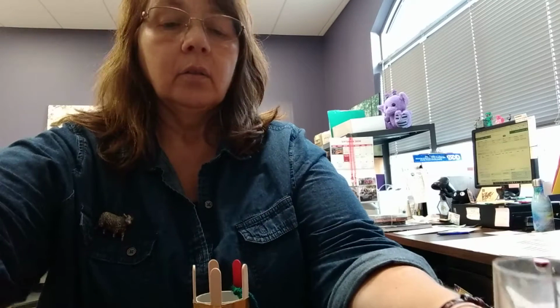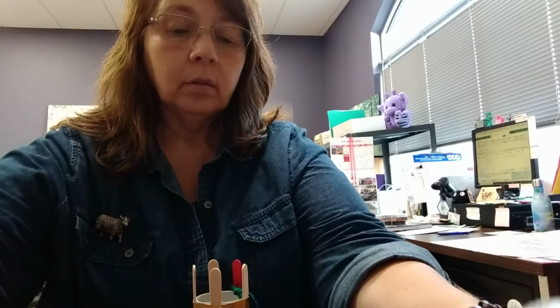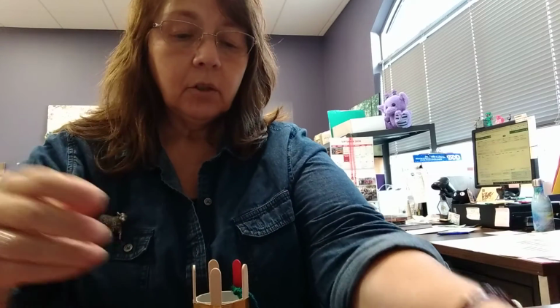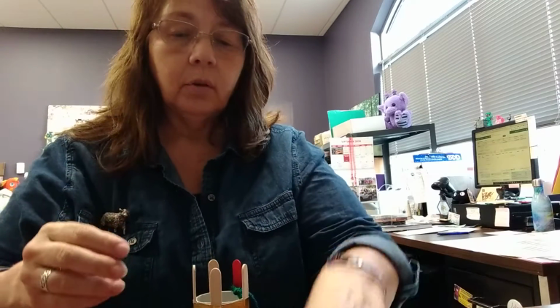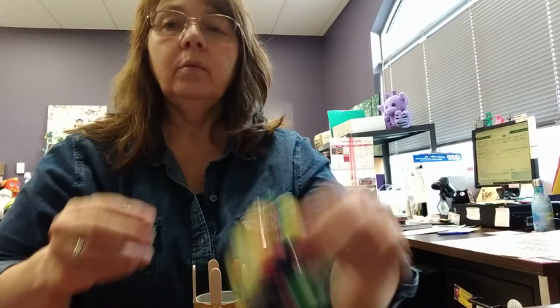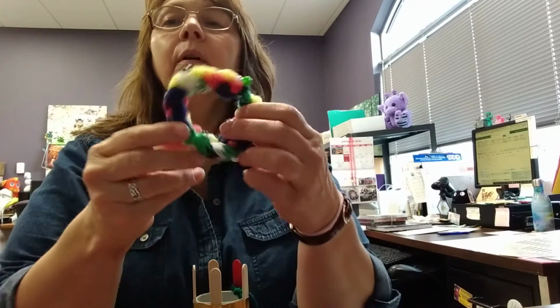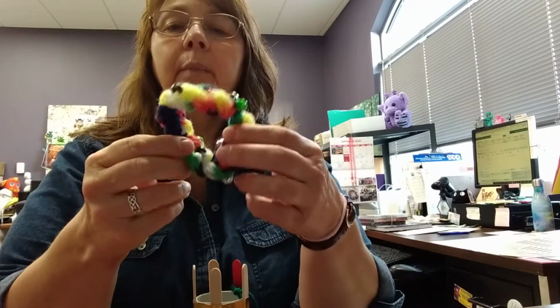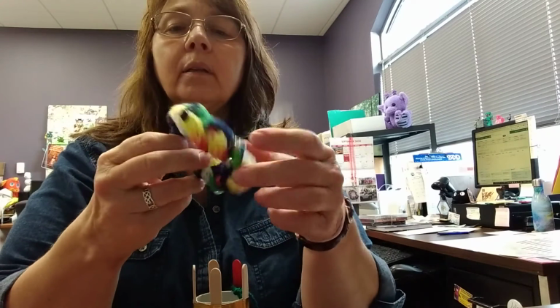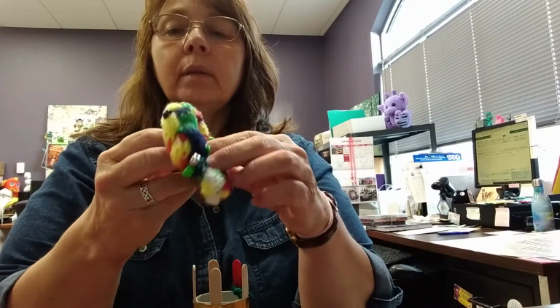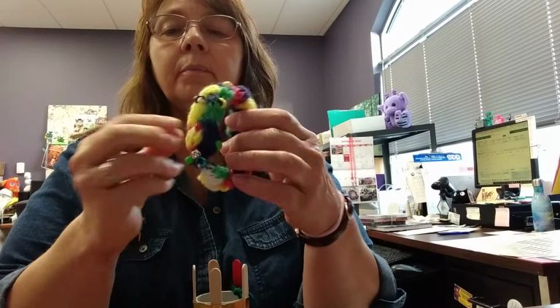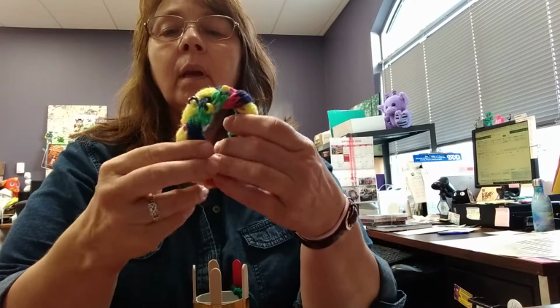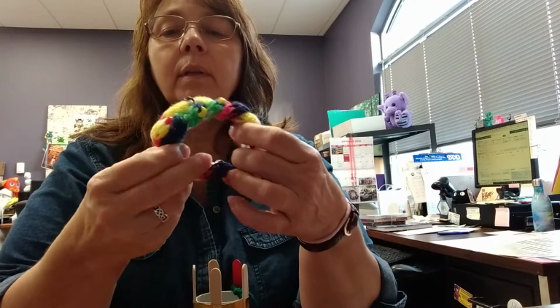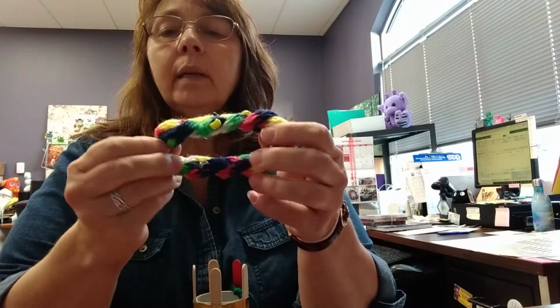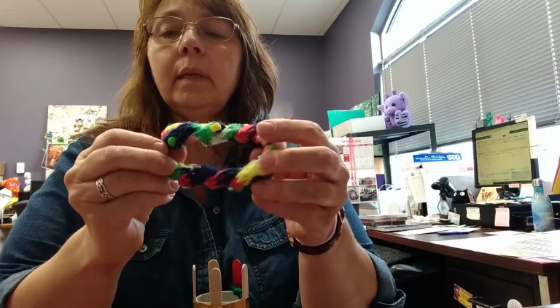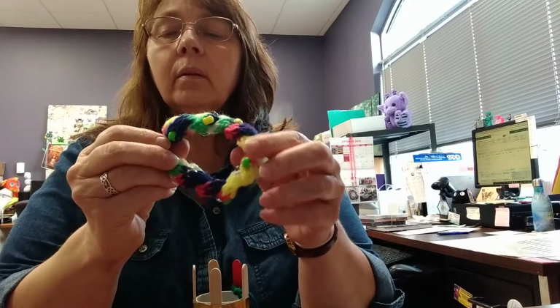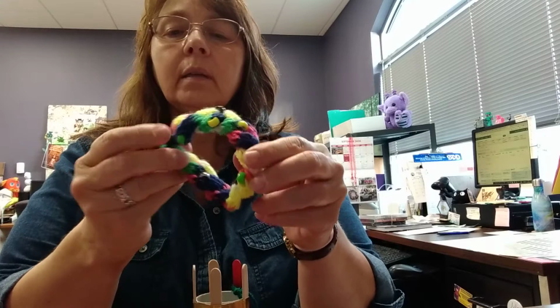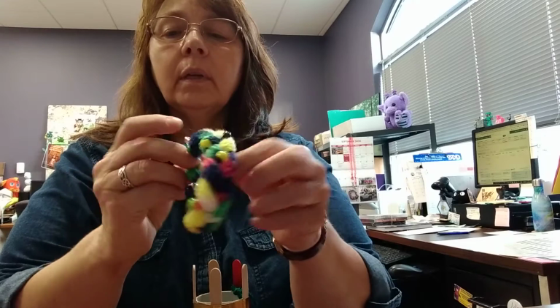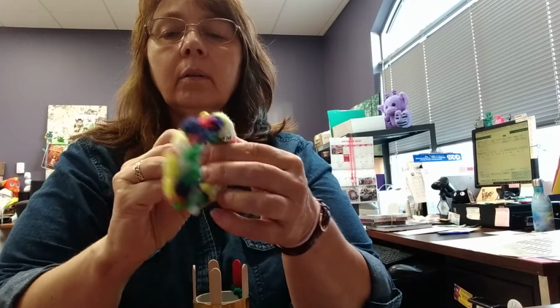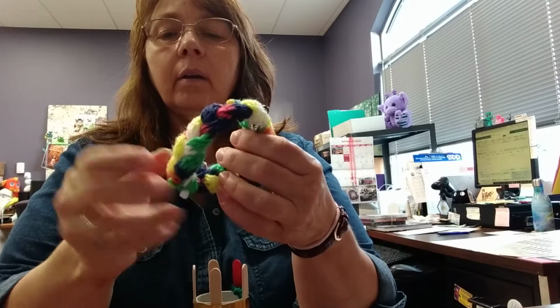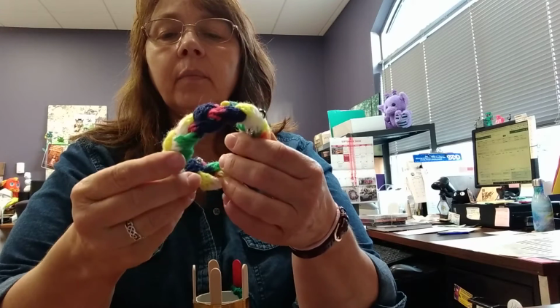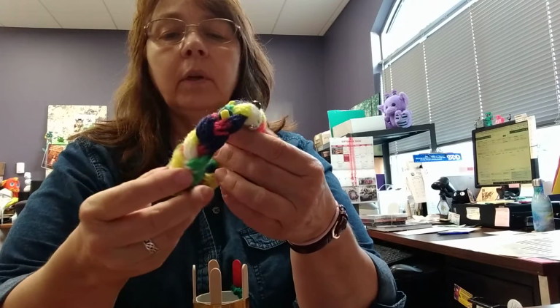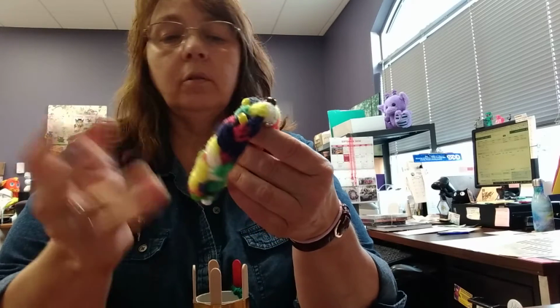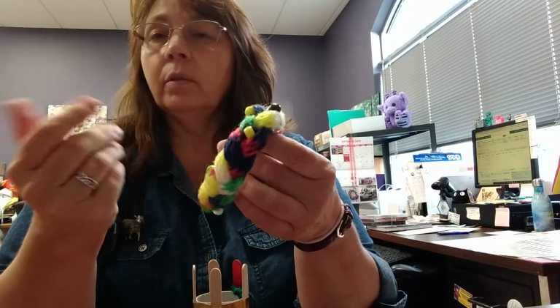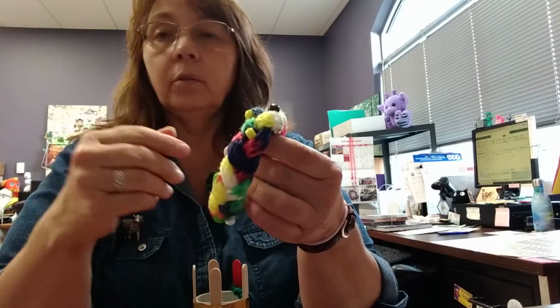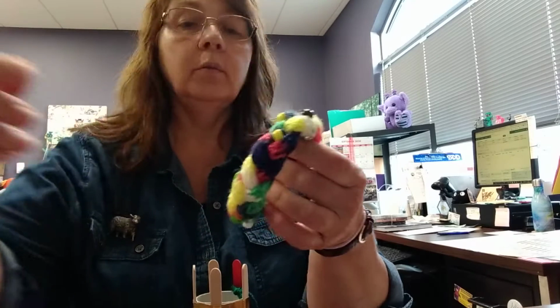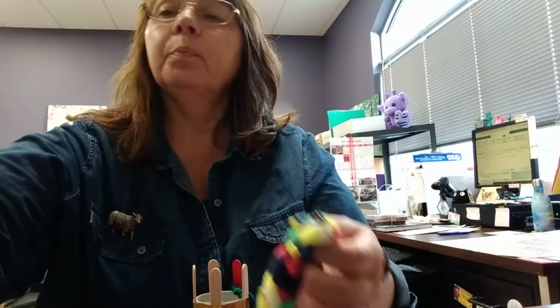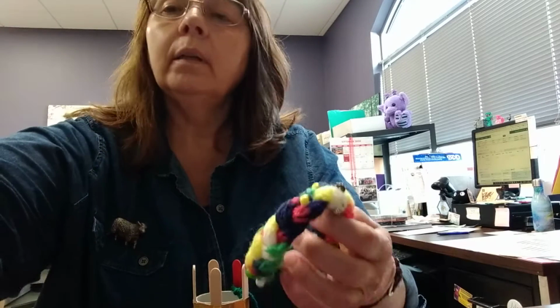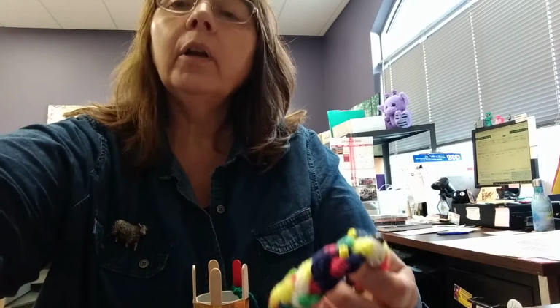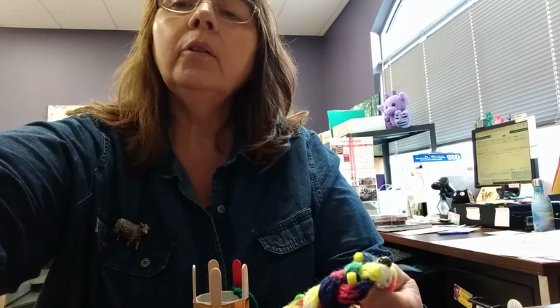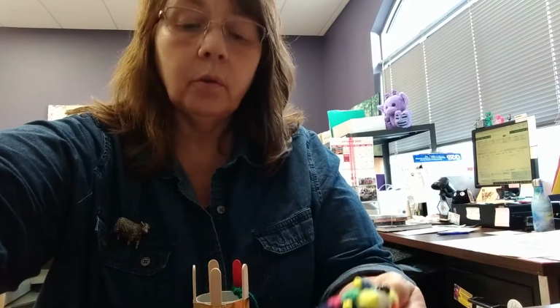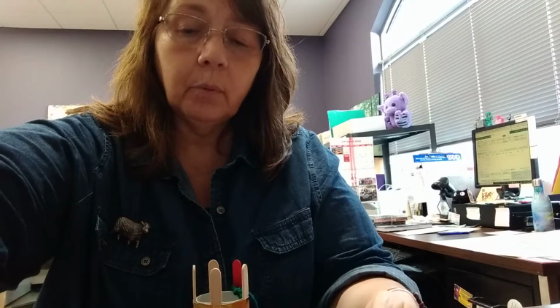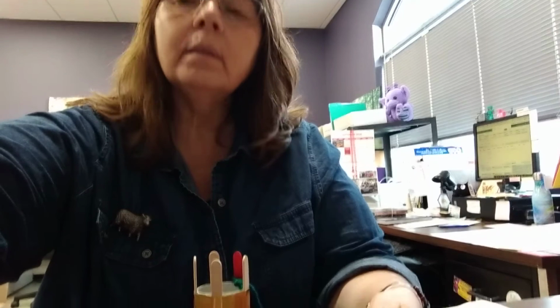So let me show you about making this bracelet. This one has beads and a multi-colored yarn, but you can do plain colored yarn and you can do it without beads.